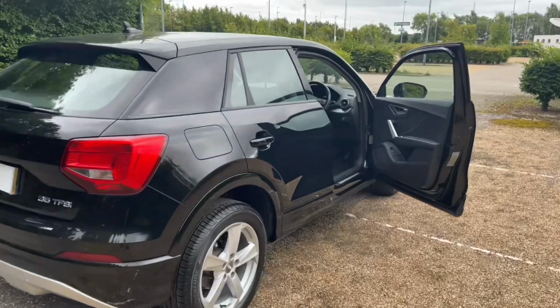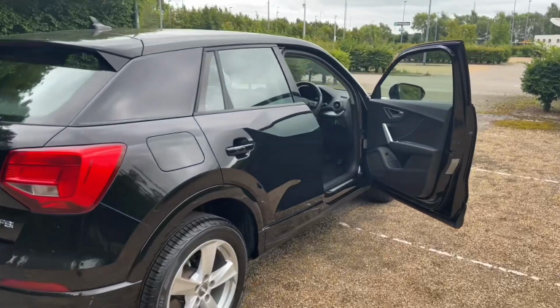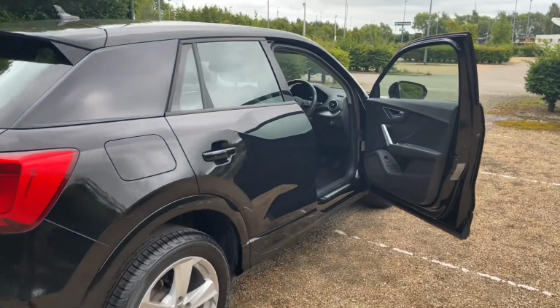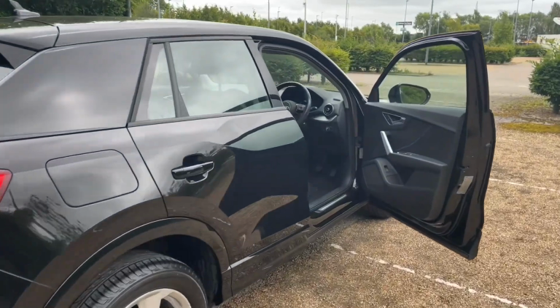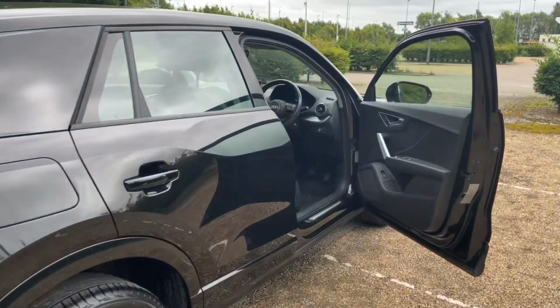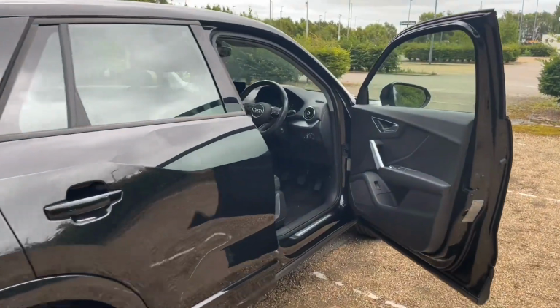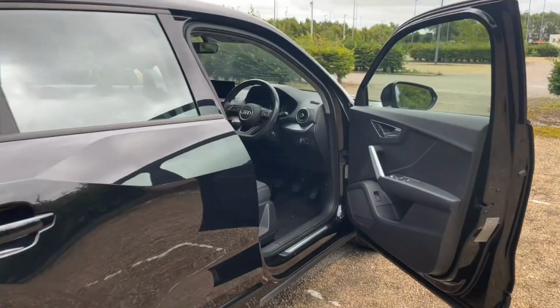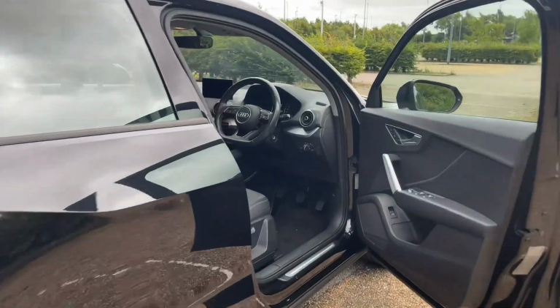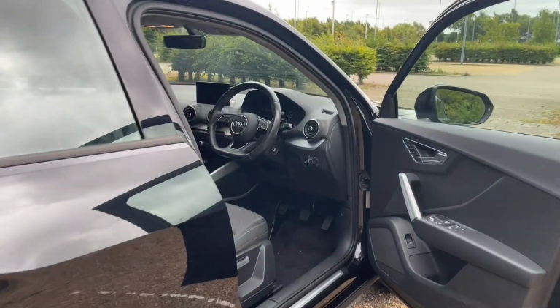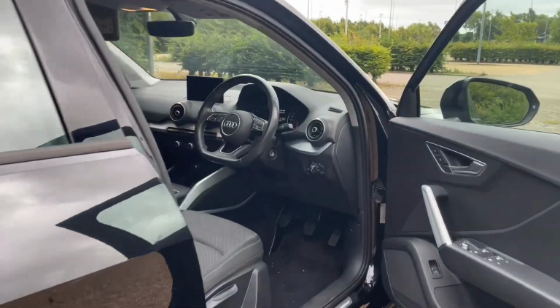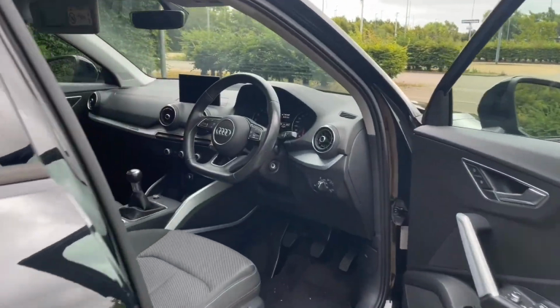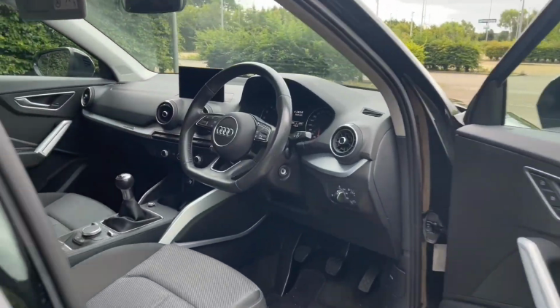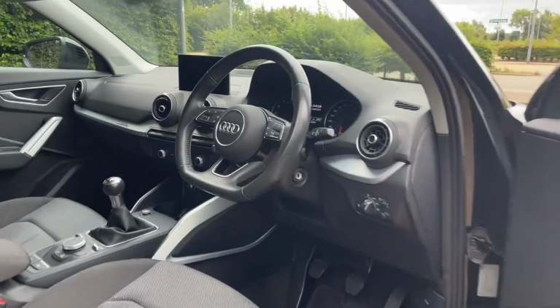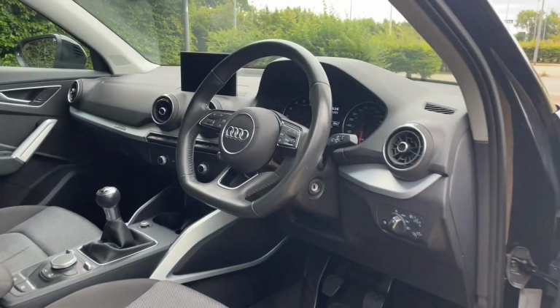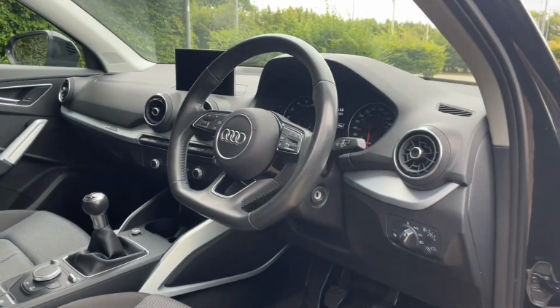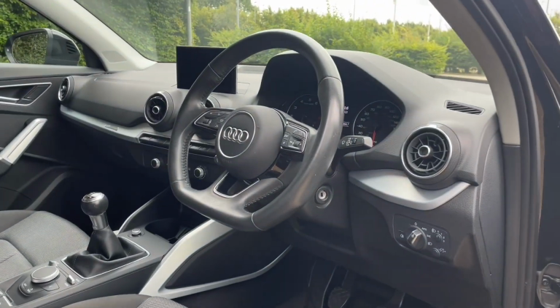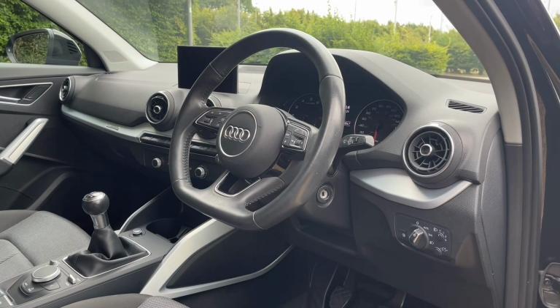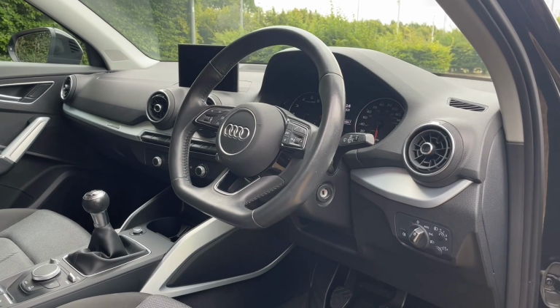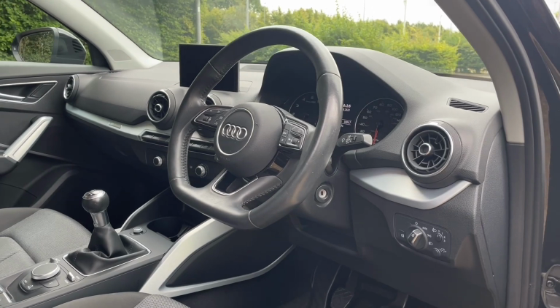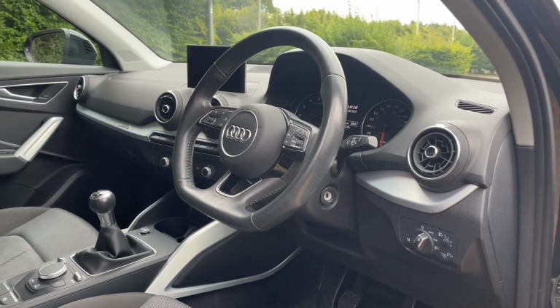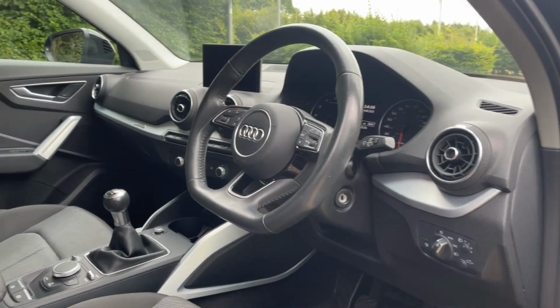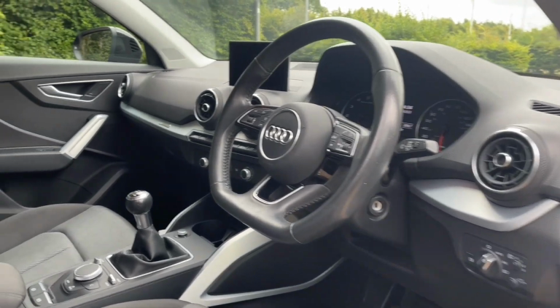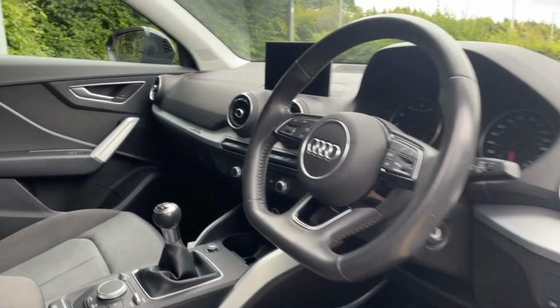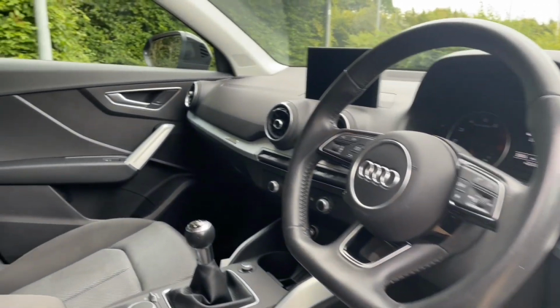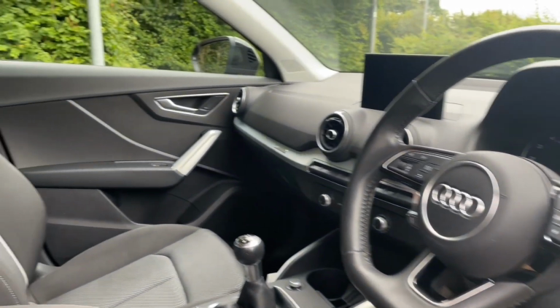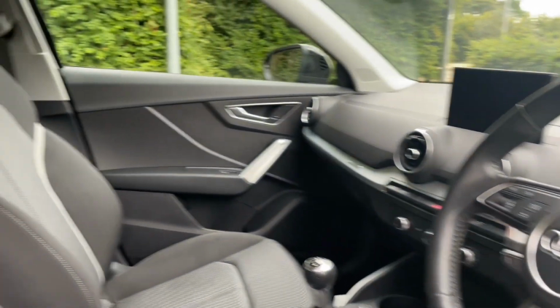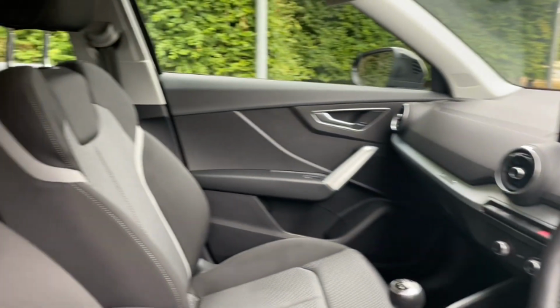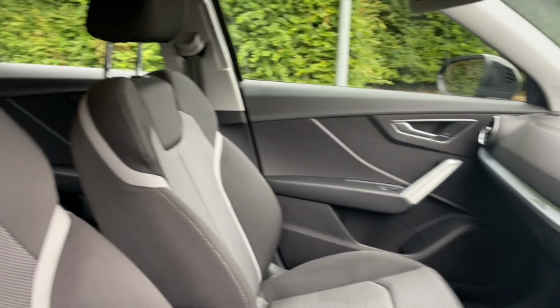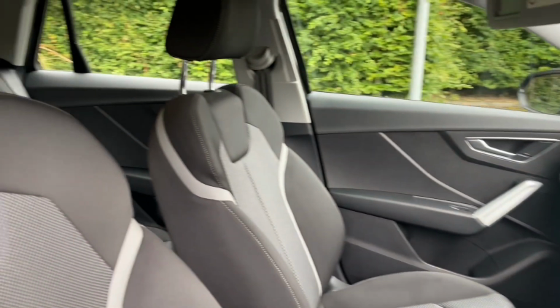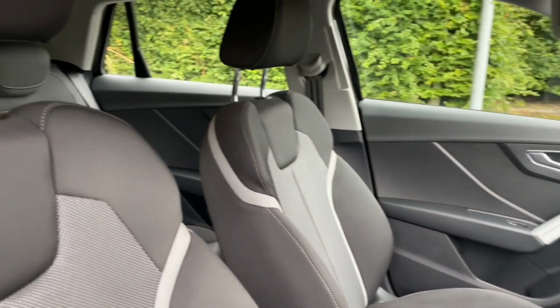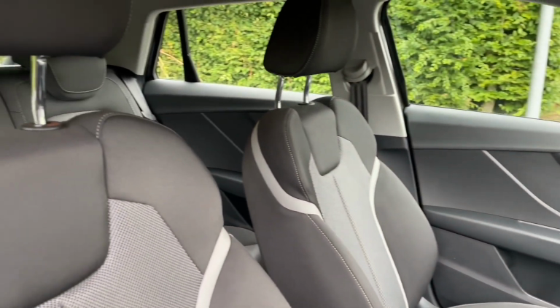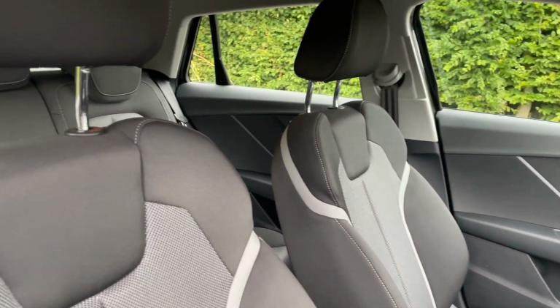Your front seats are fully manually adjustable to make sure you and your front passengers are as comfortable as possible. This also means you're going to find your perfect driving position, paired with the multi-functional steering wheel.